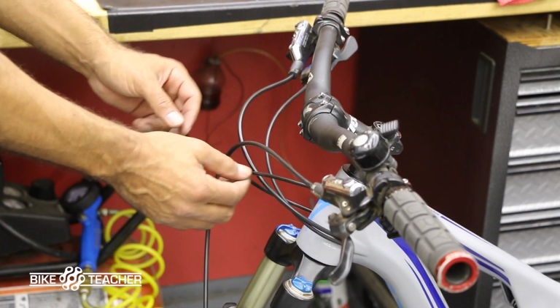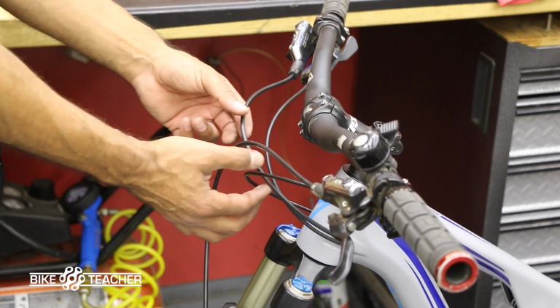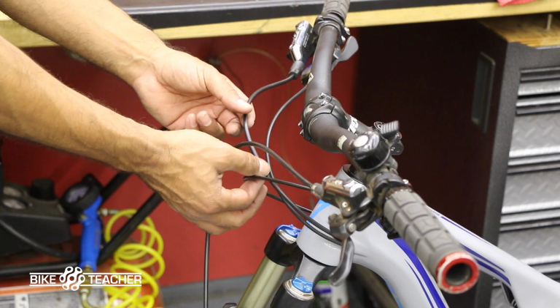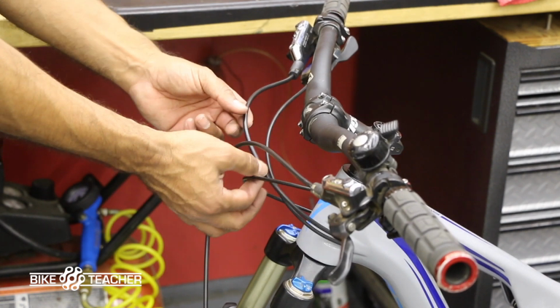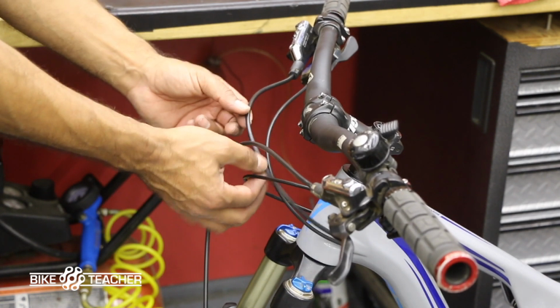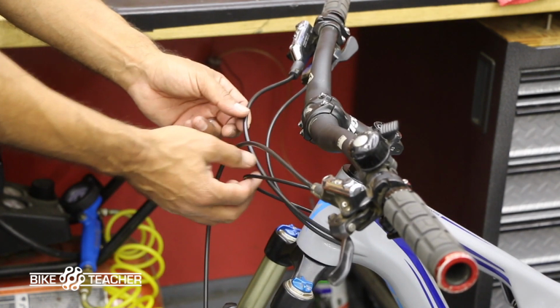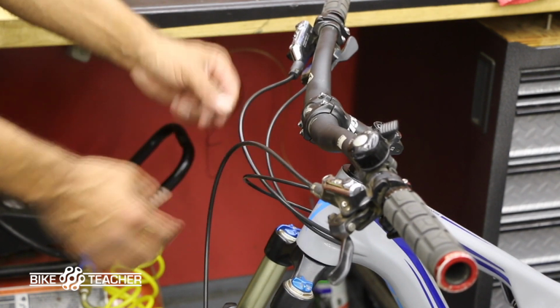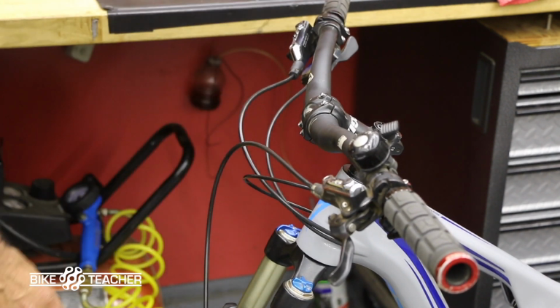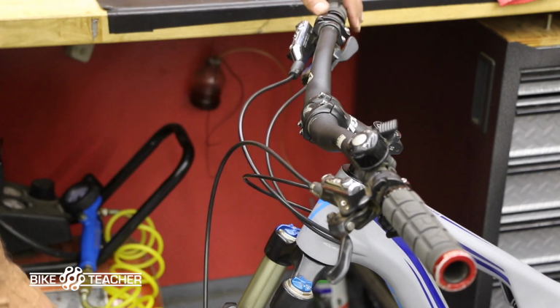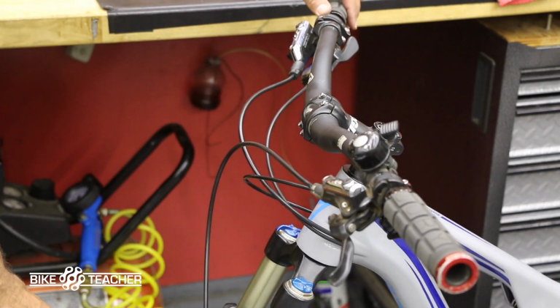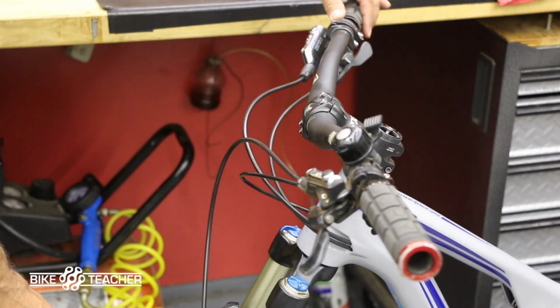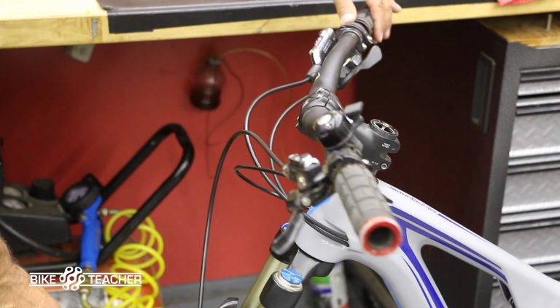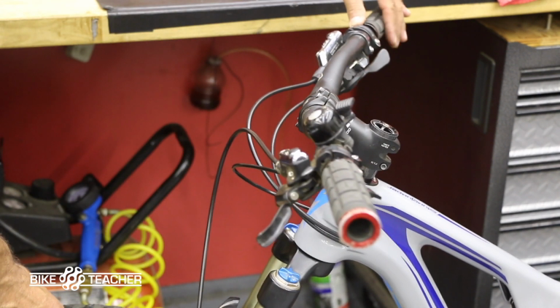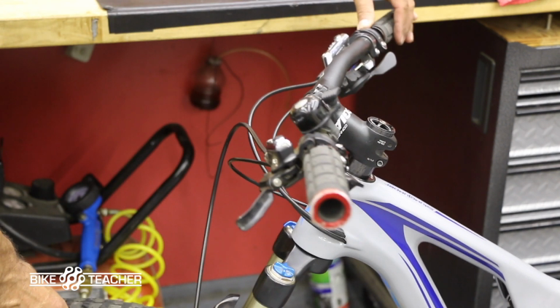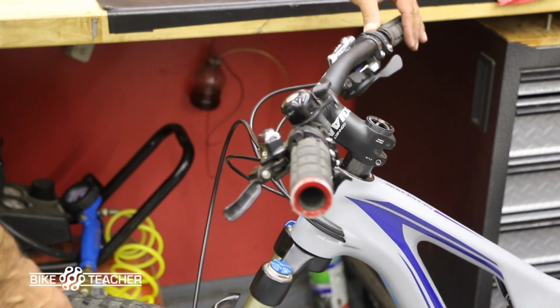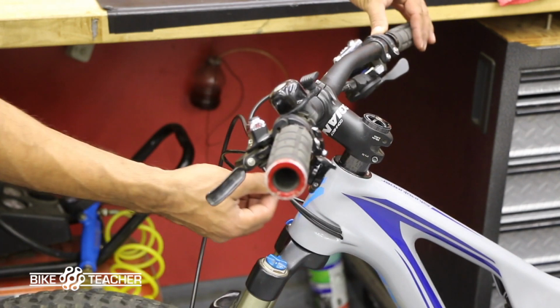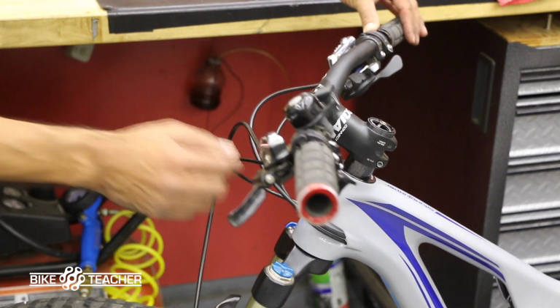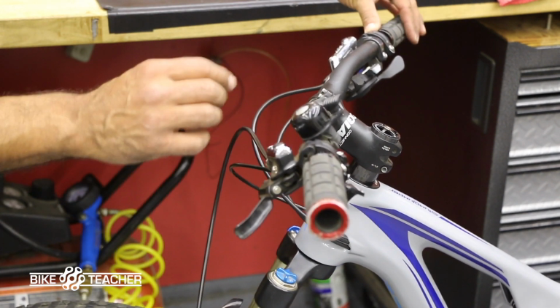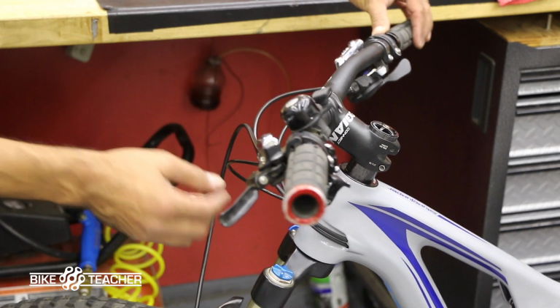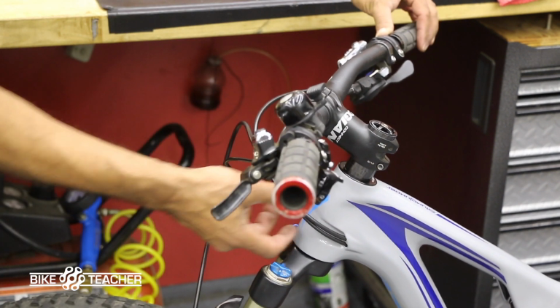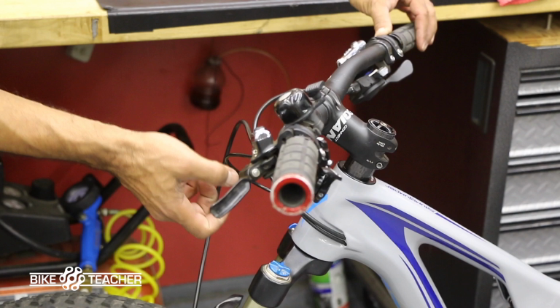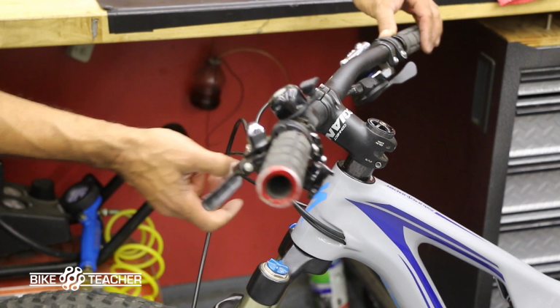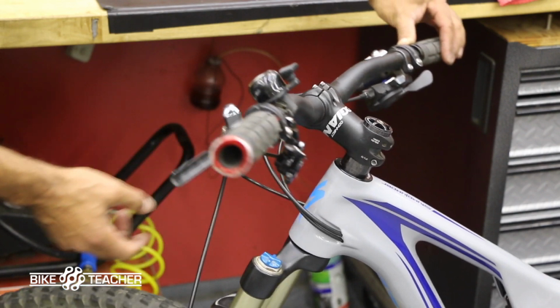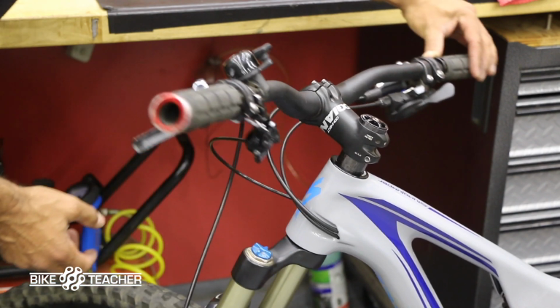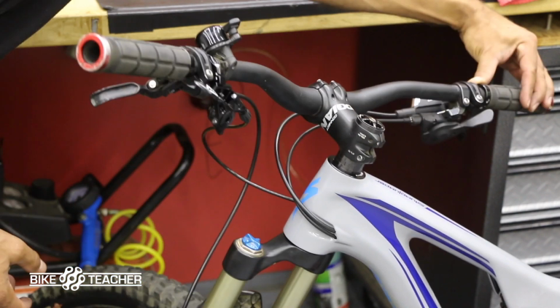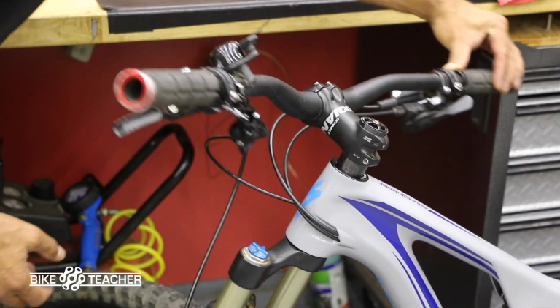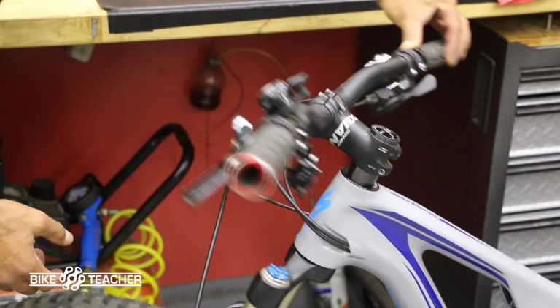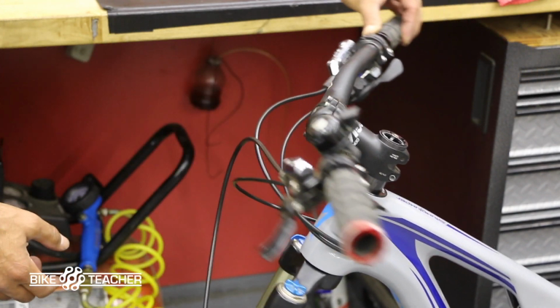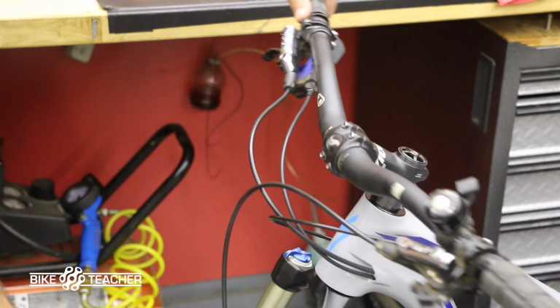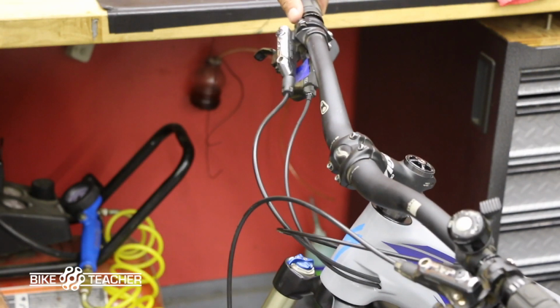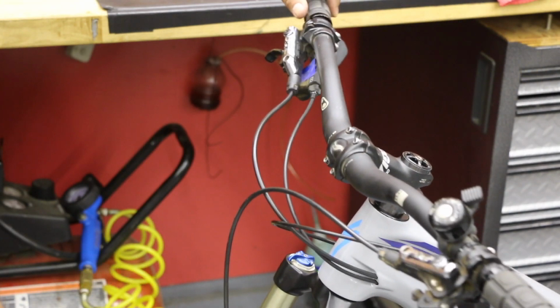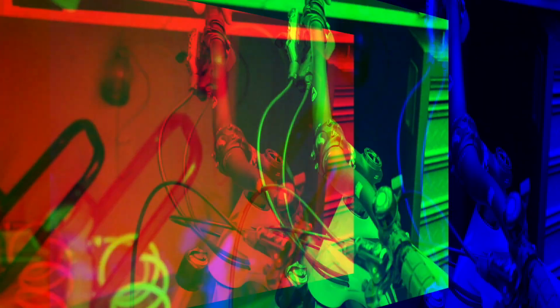When we turn to the right, there's going to be enough line where it's not going to pull the cable — that should be good right there. Looking pretty good.